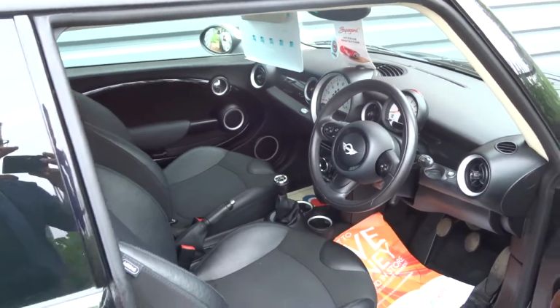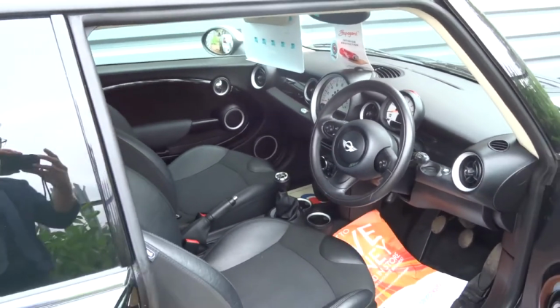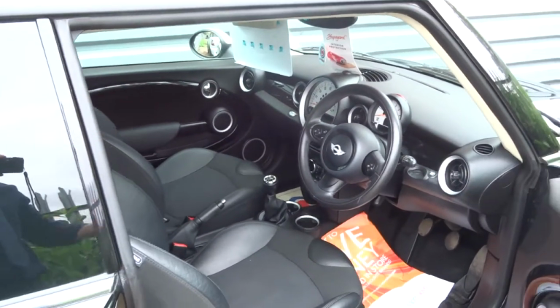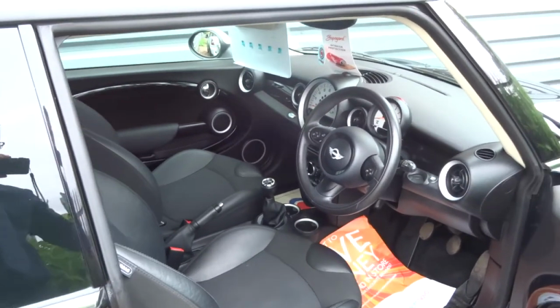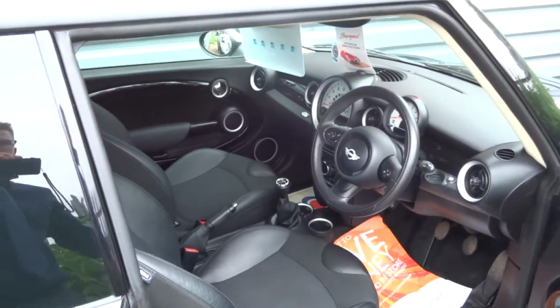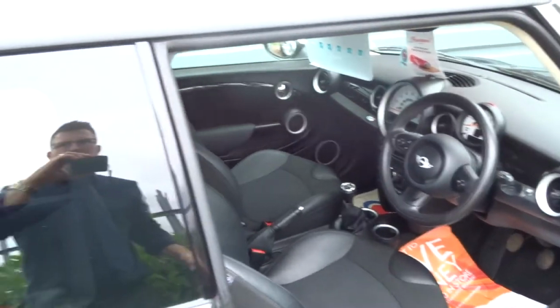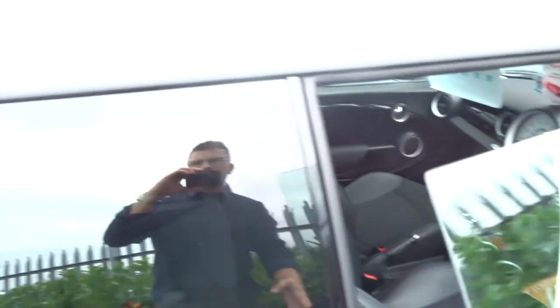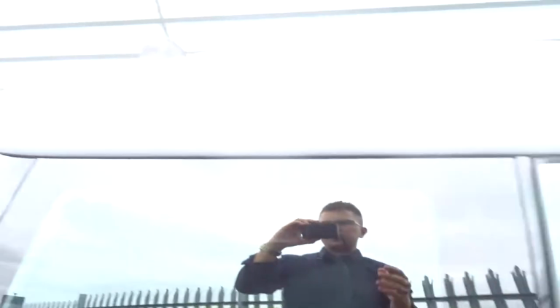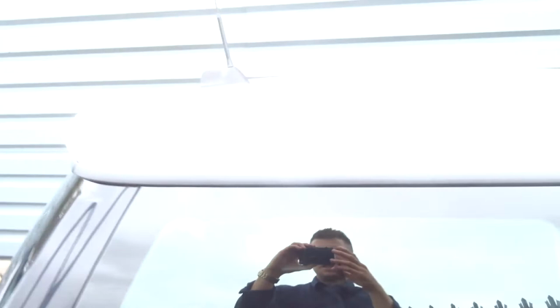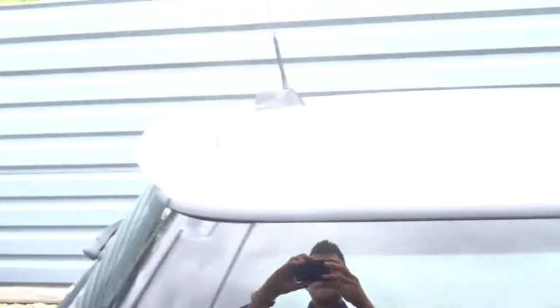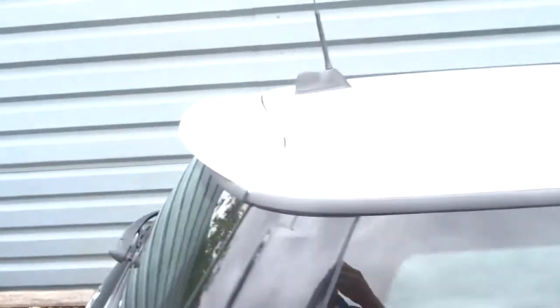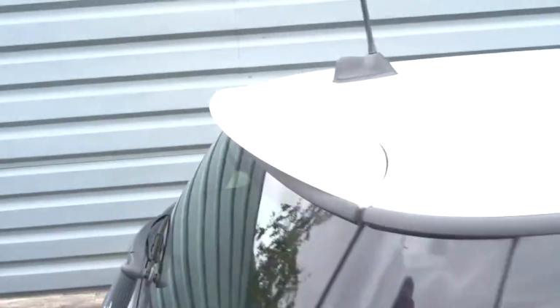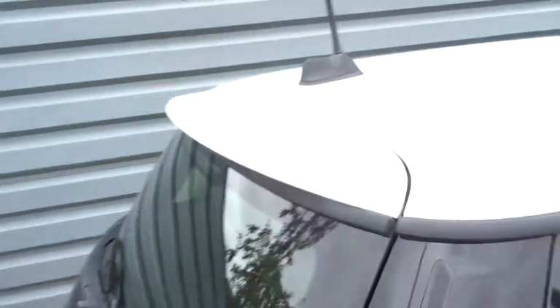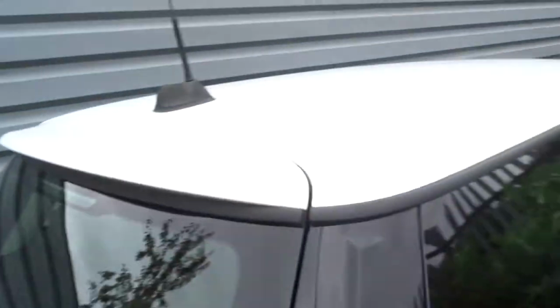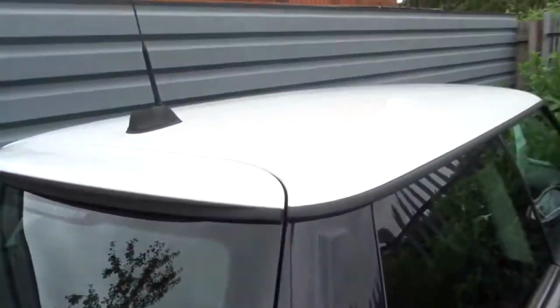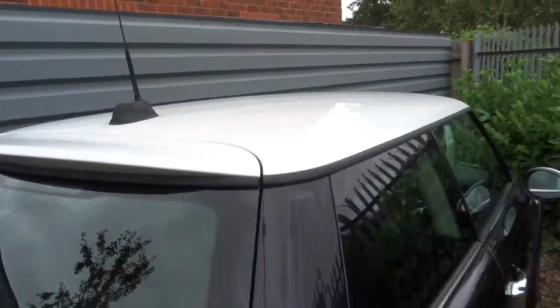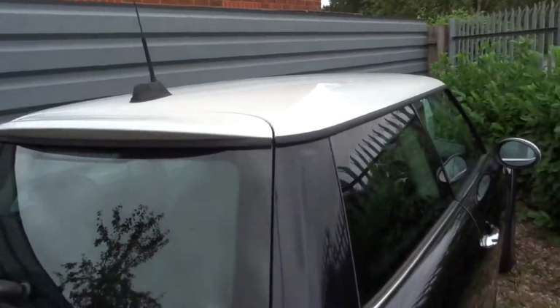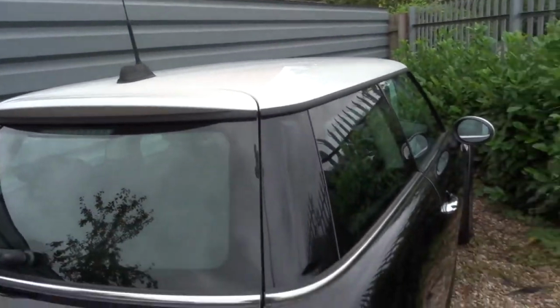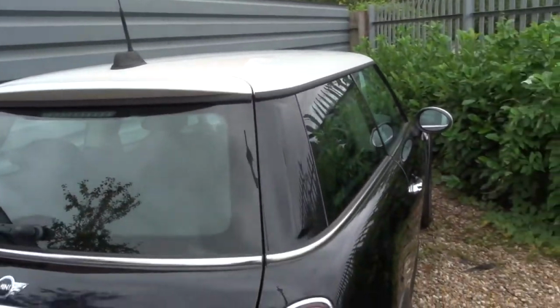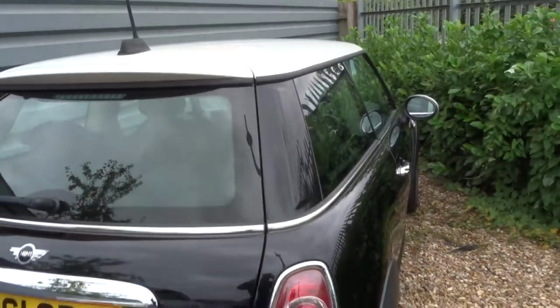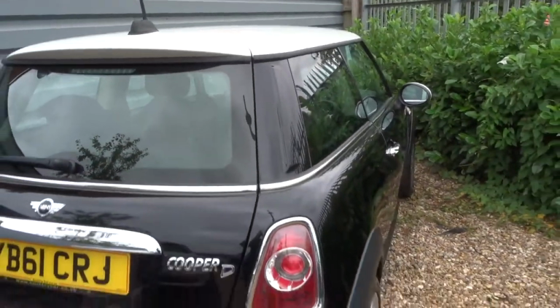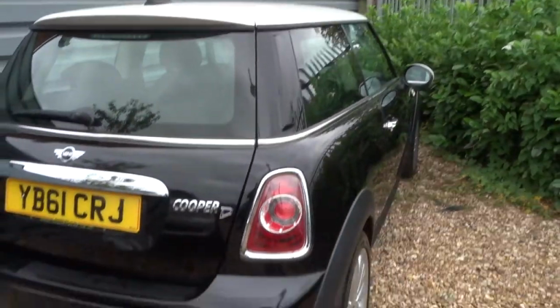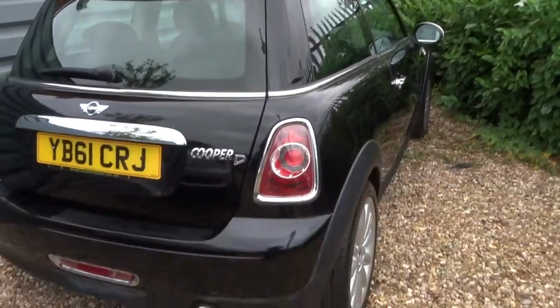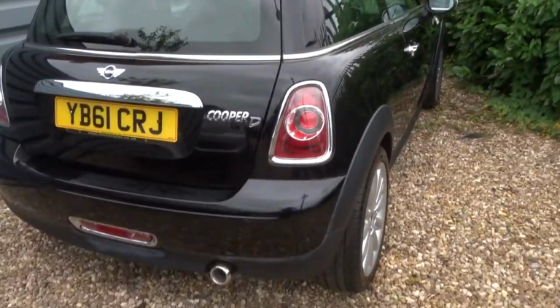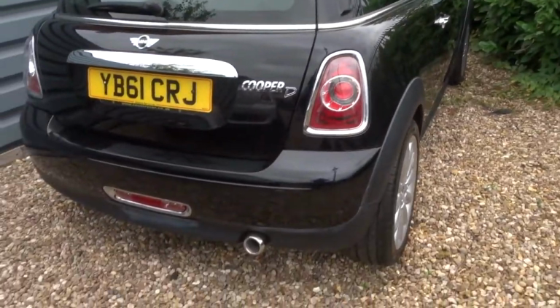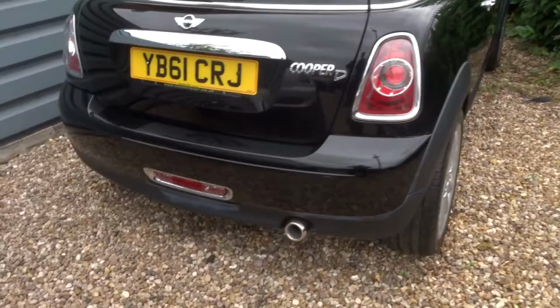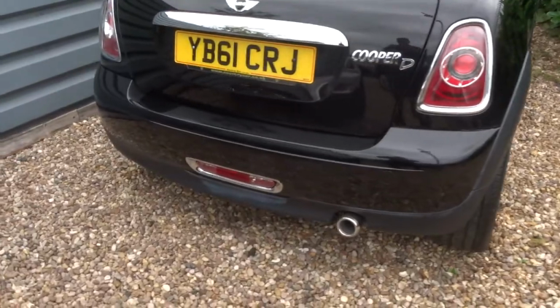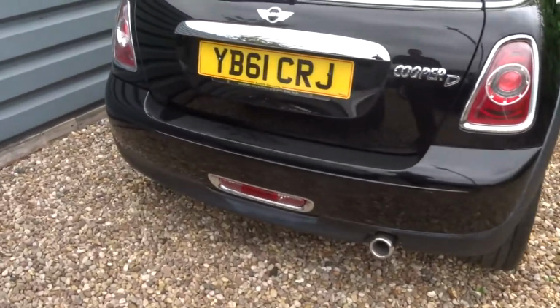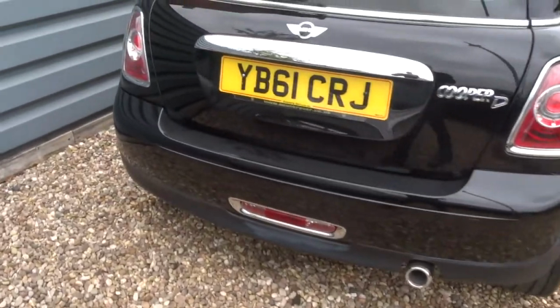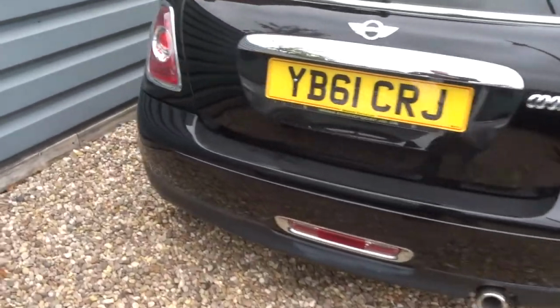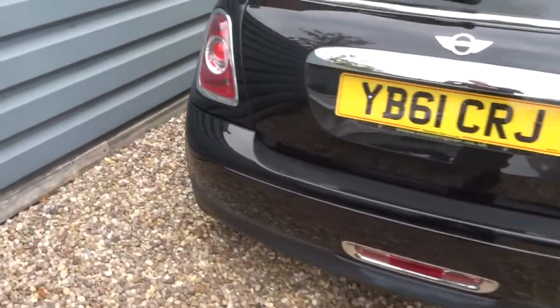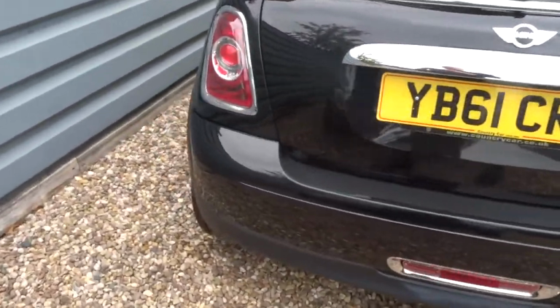All of our cars have a 160-point inspection before they come to sale, then after sale they go back and have another 160-point inspection.